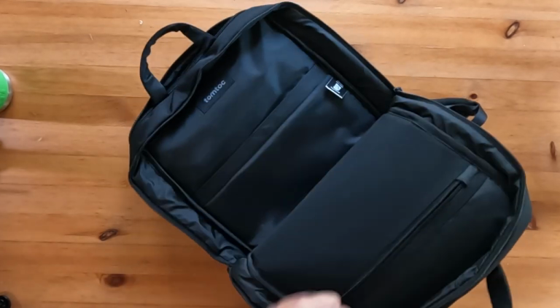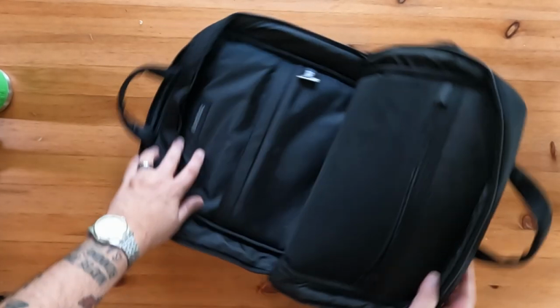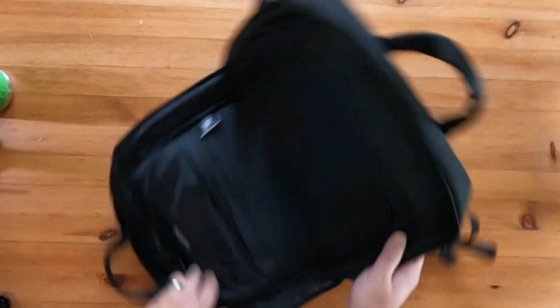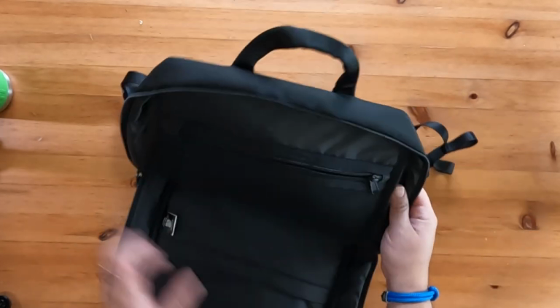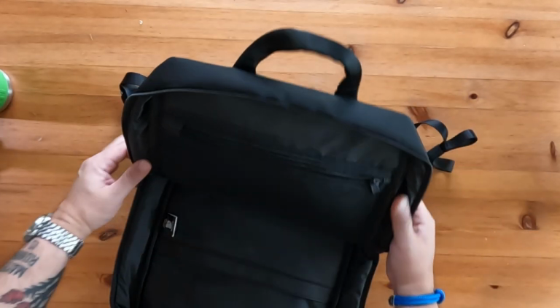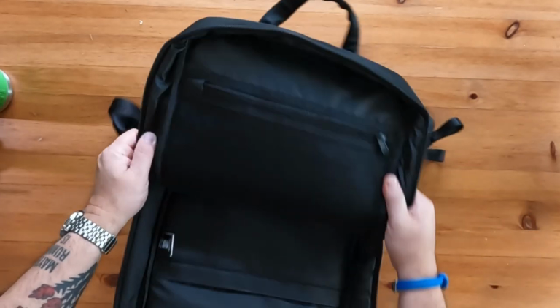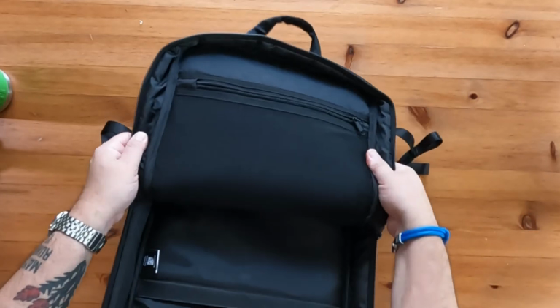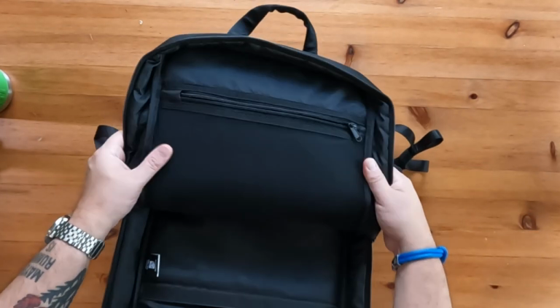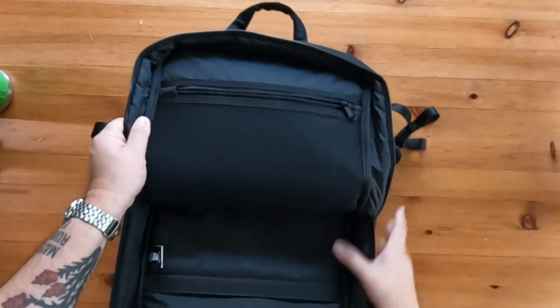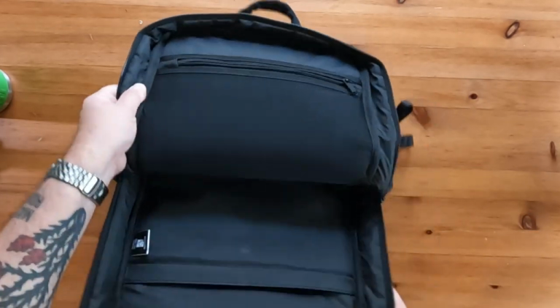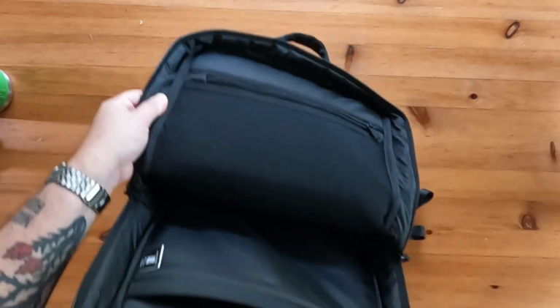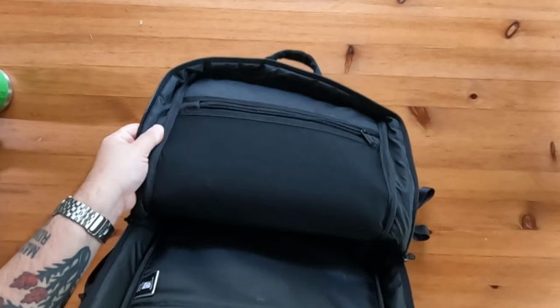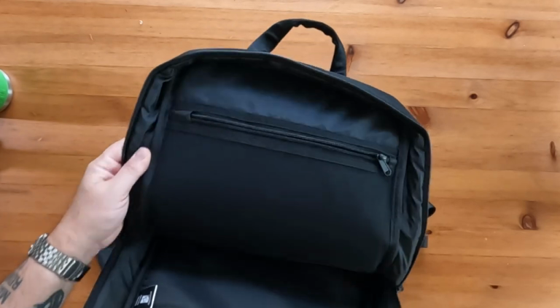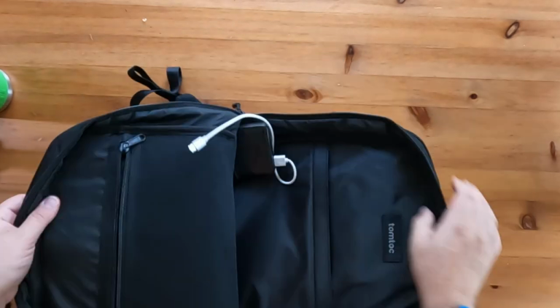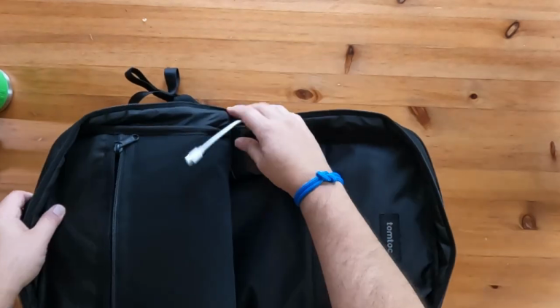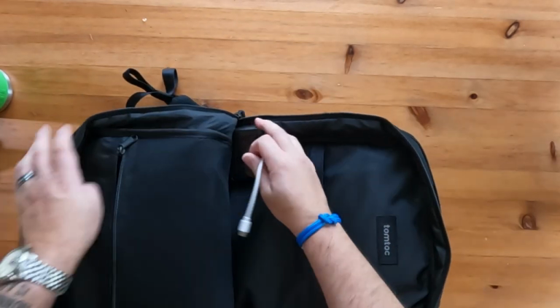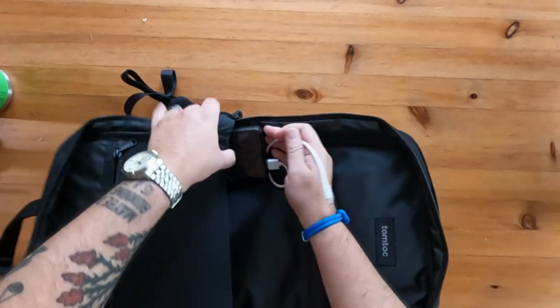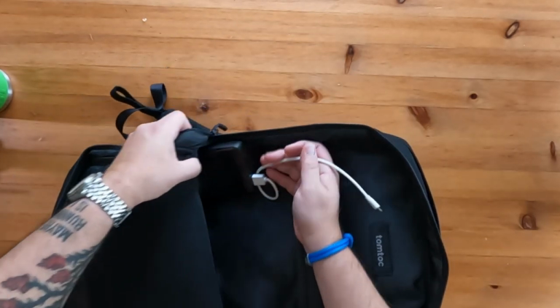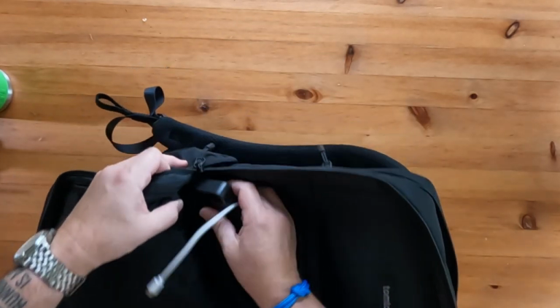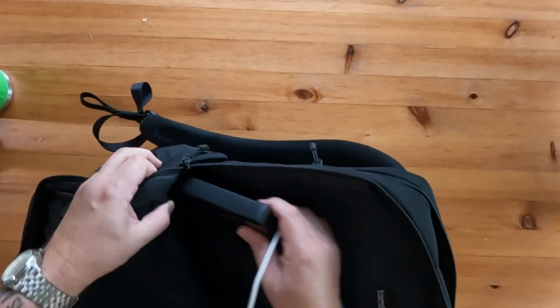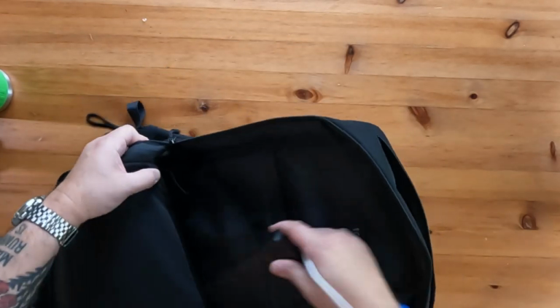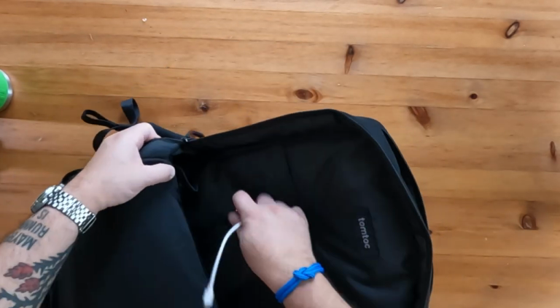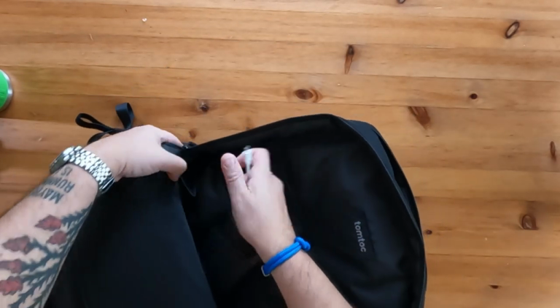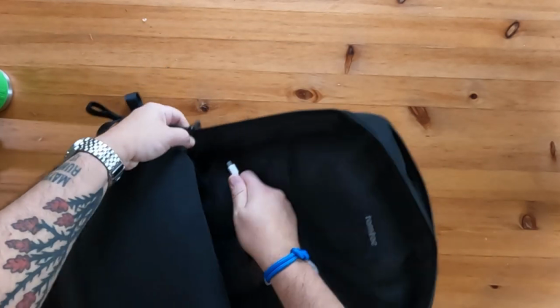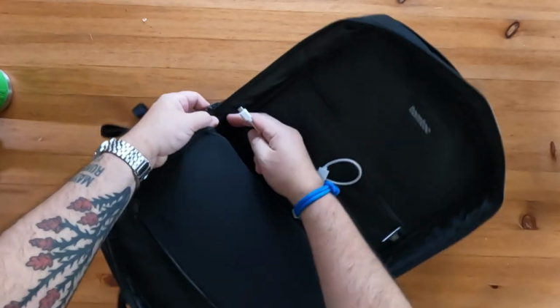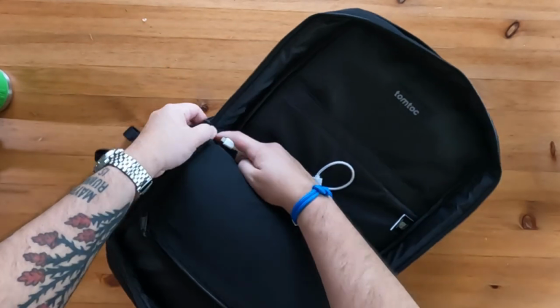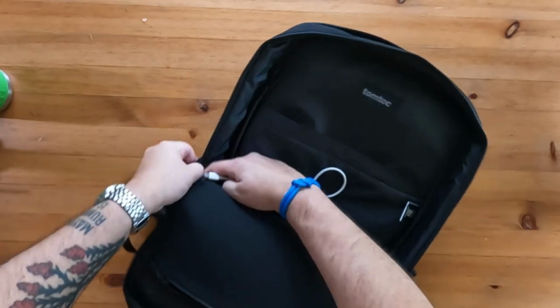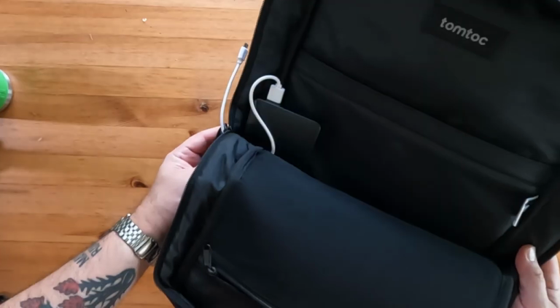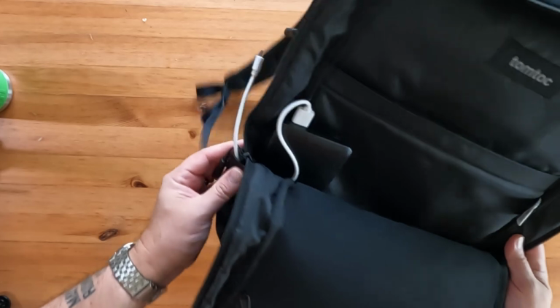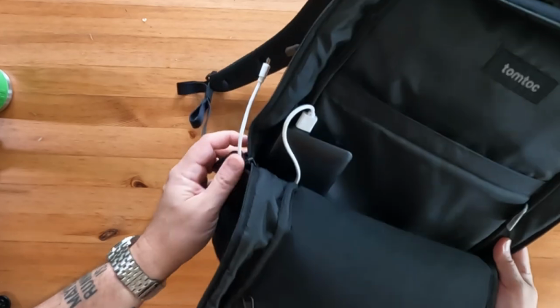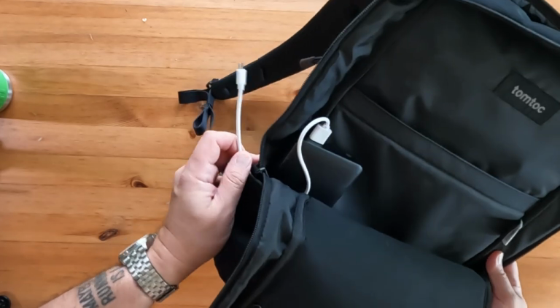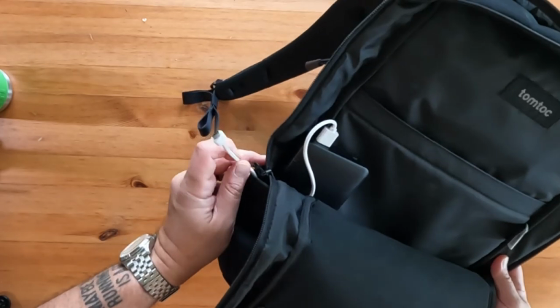On one side you'll have sleeves for a tablet or you can put documents or a notebook. On the side panel you'll find a pocket with a pass-through to the outside water bottle holder, which is perfect for a portable charger.